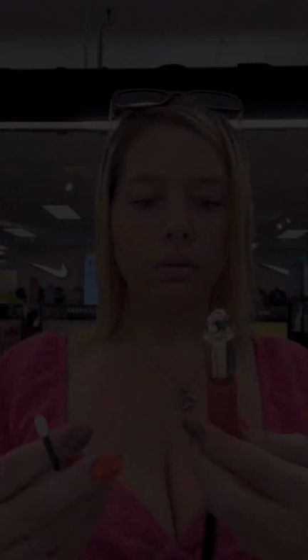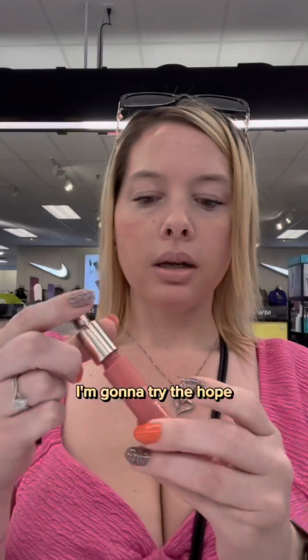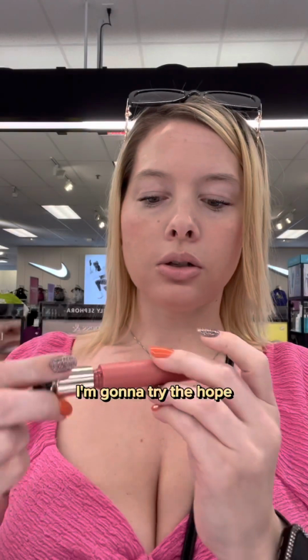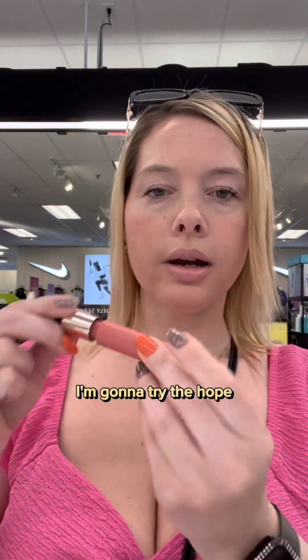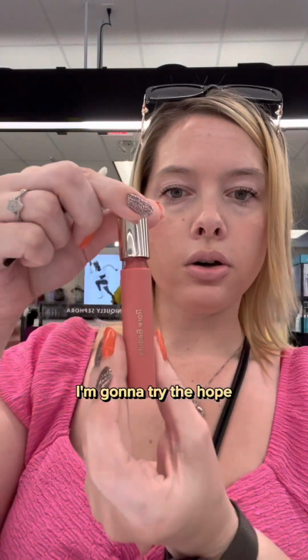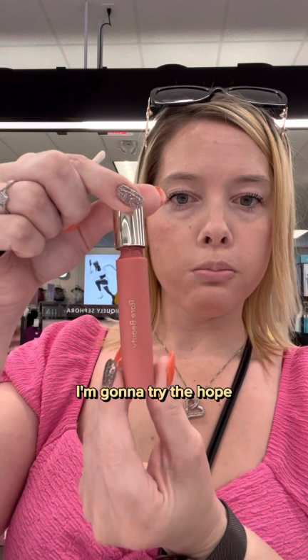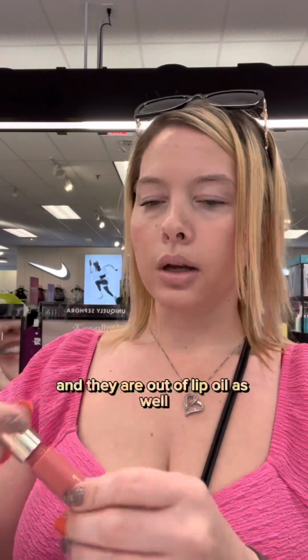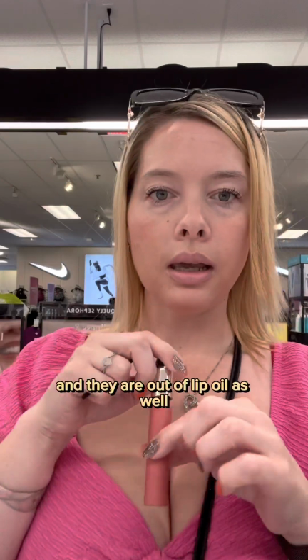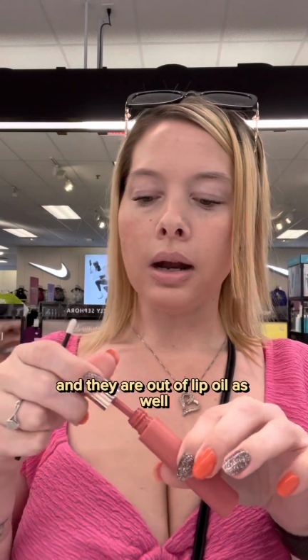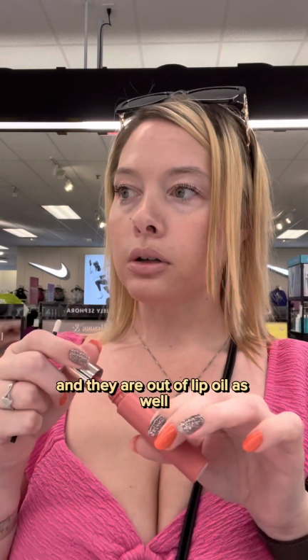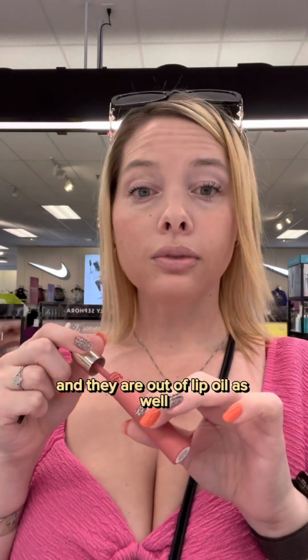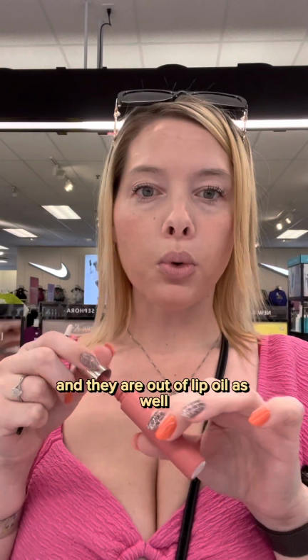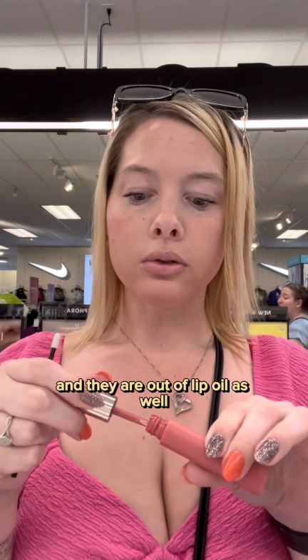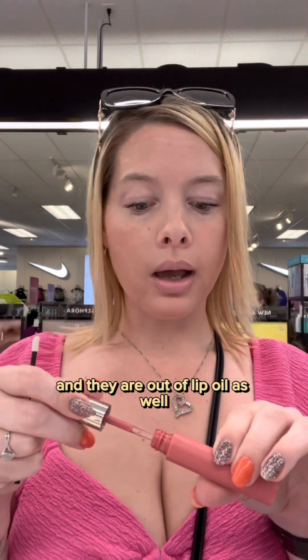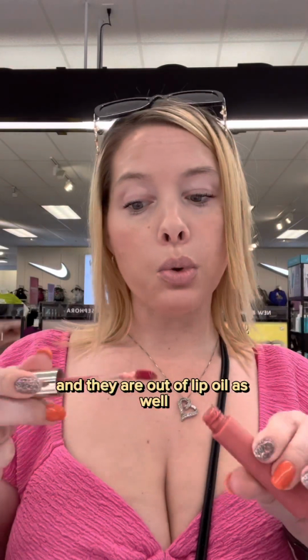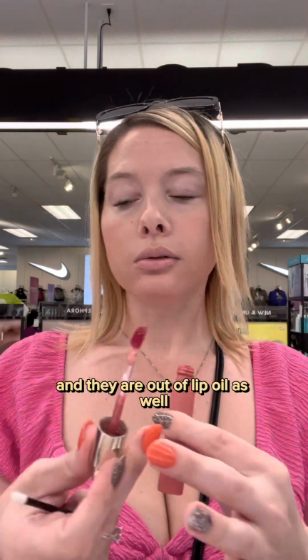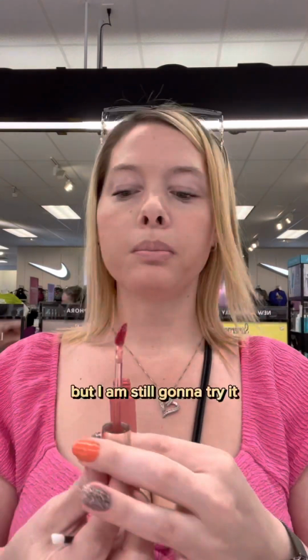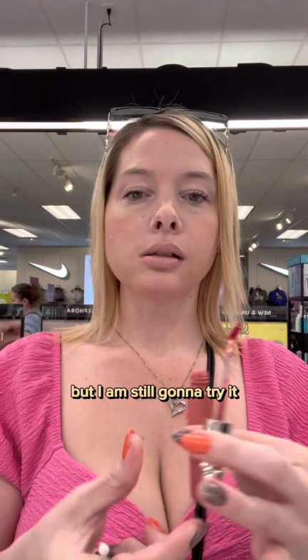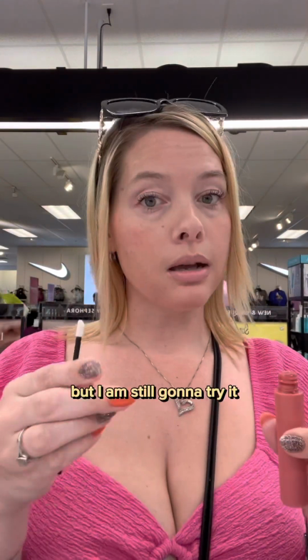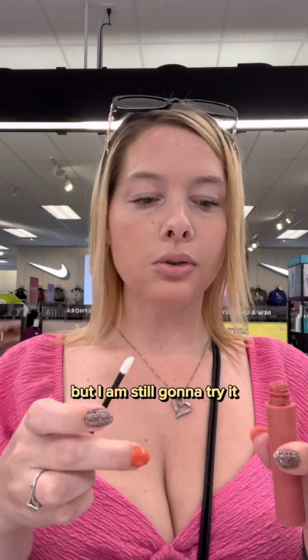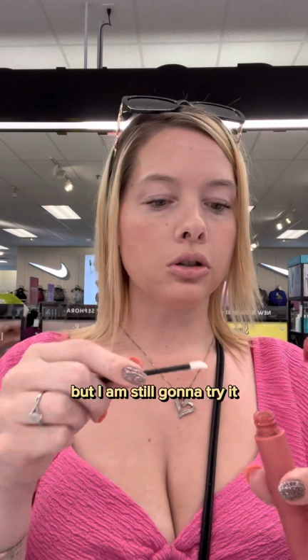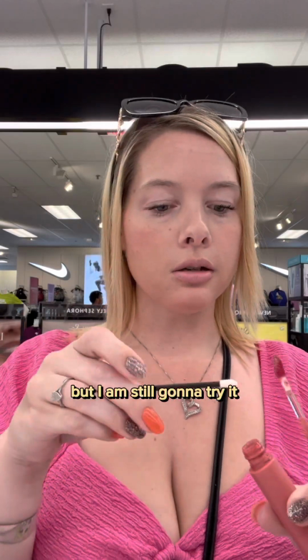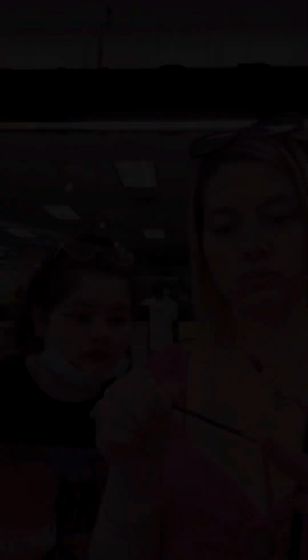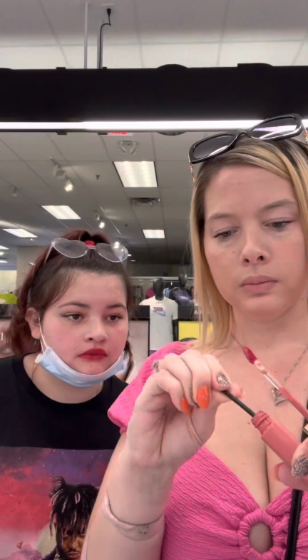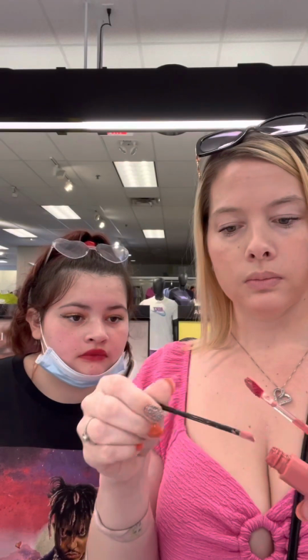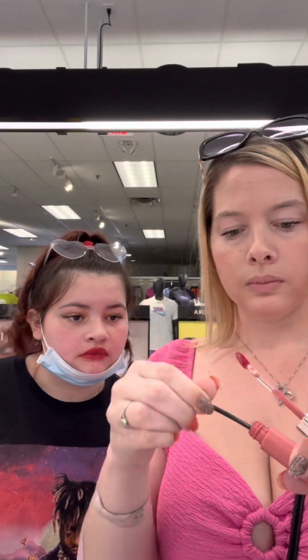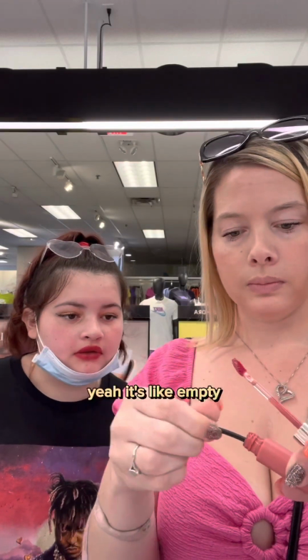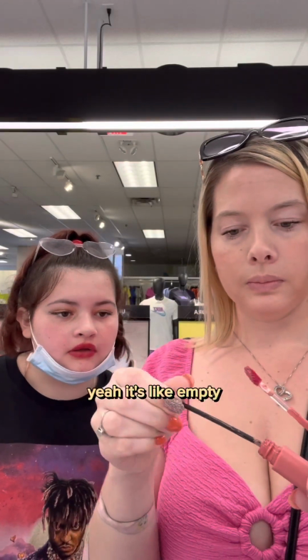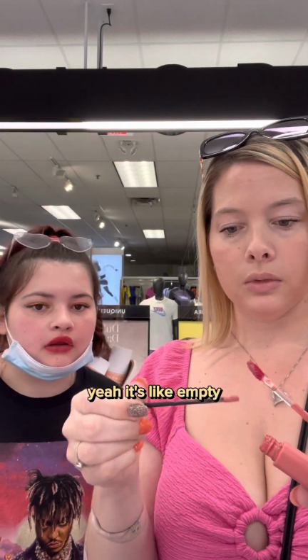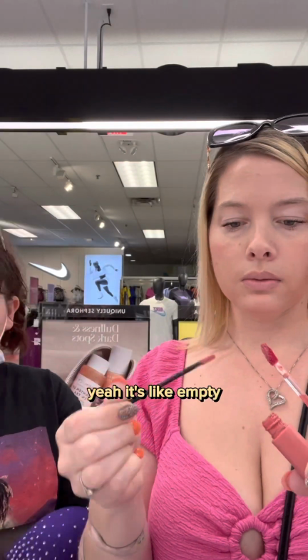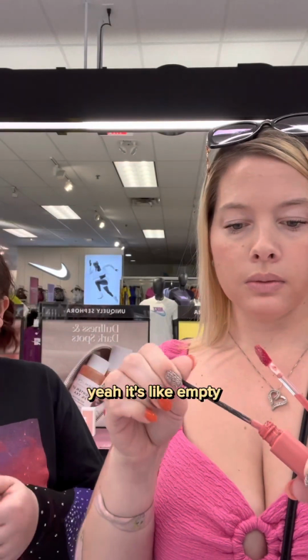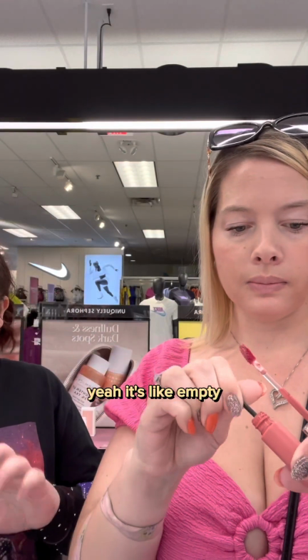I am gonna try the Hope lip oil — they are out of lip oil as well, but I am still gonna try it. It's like empty.